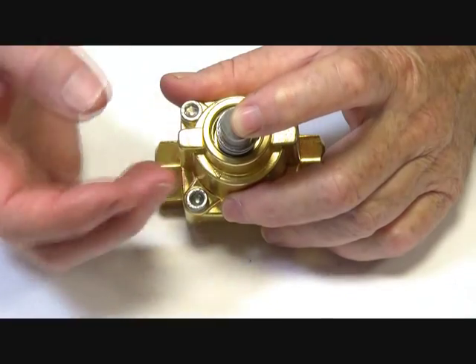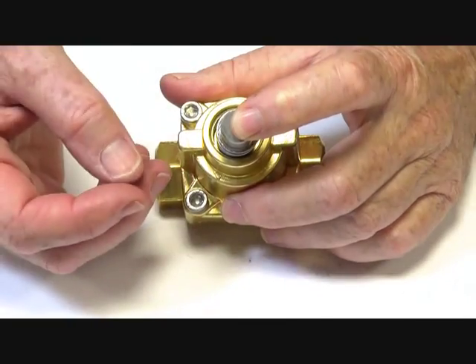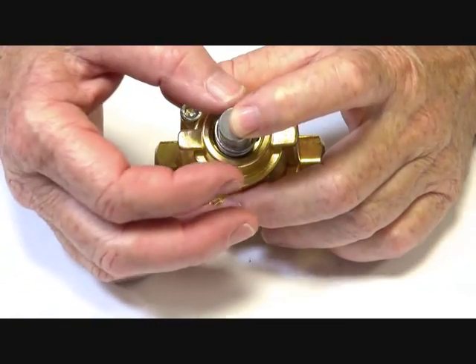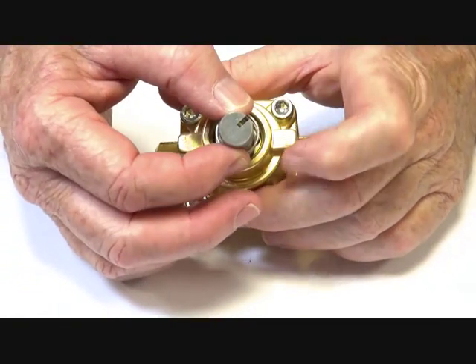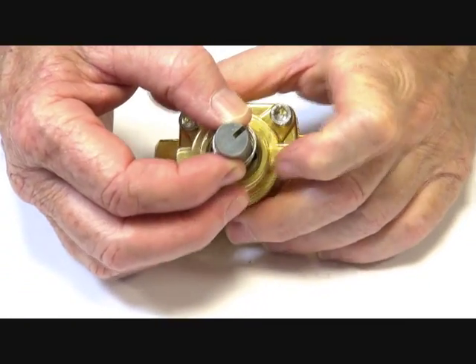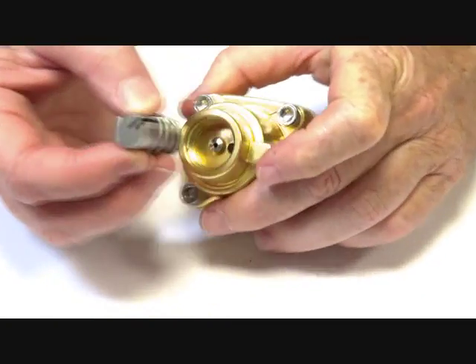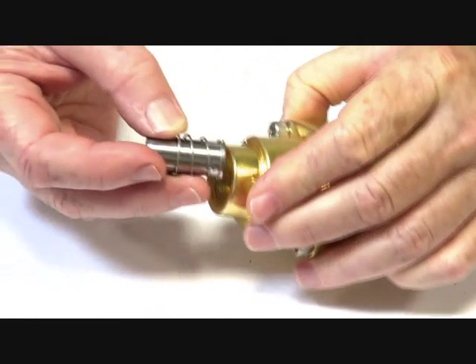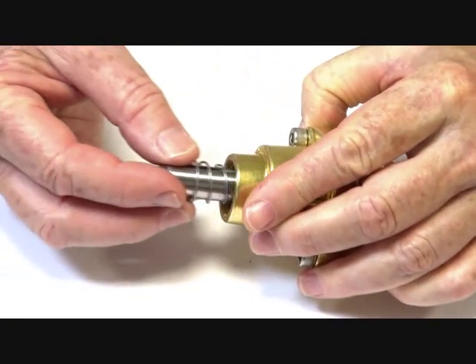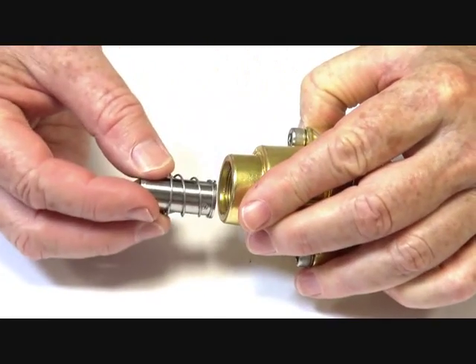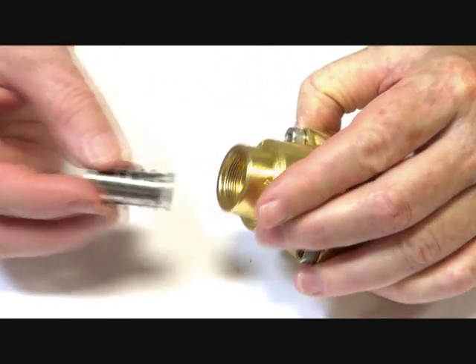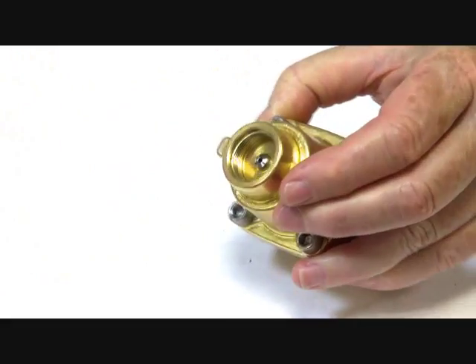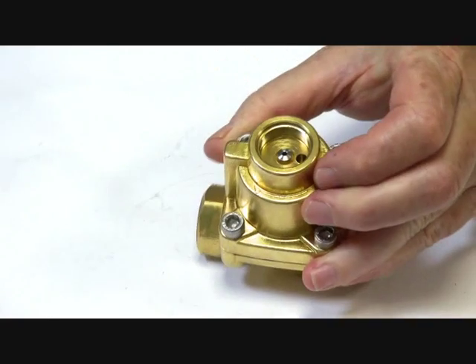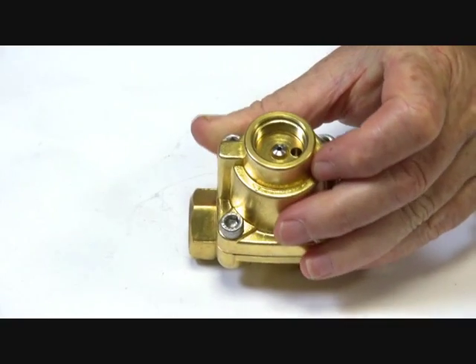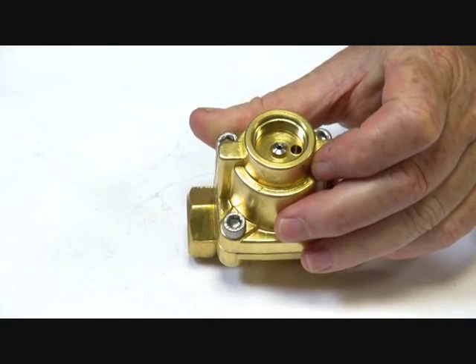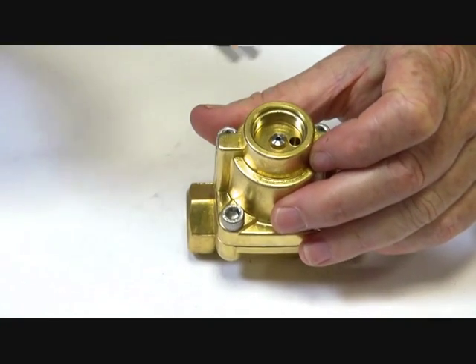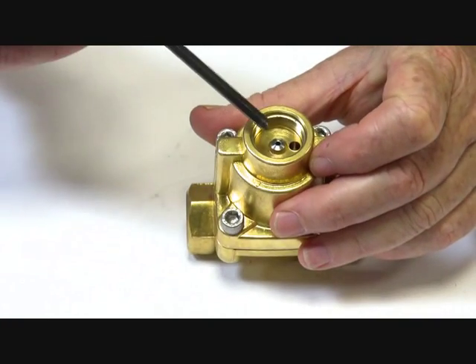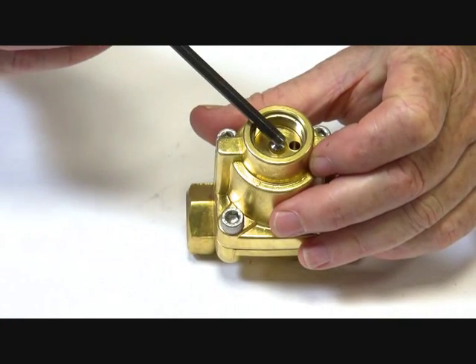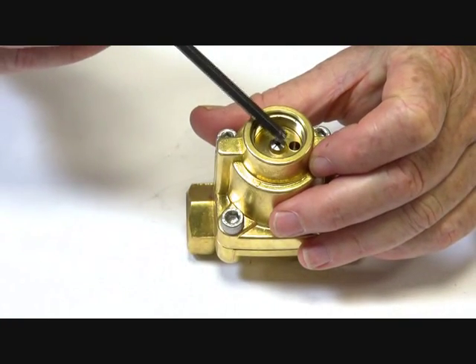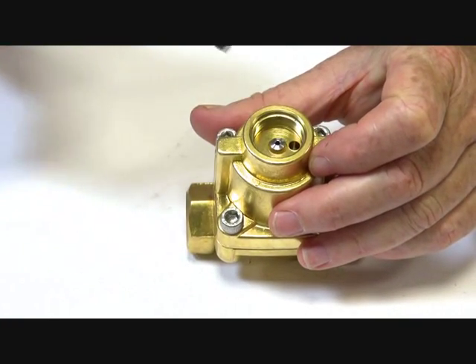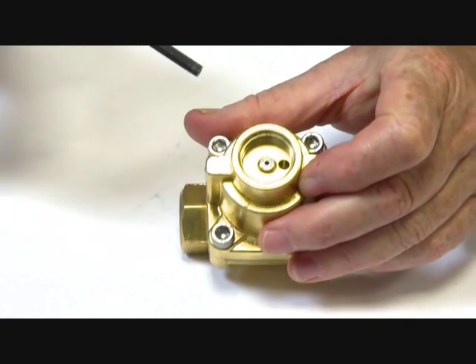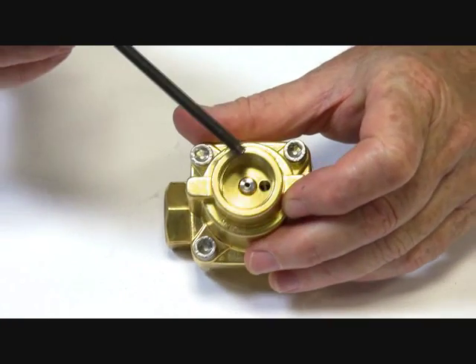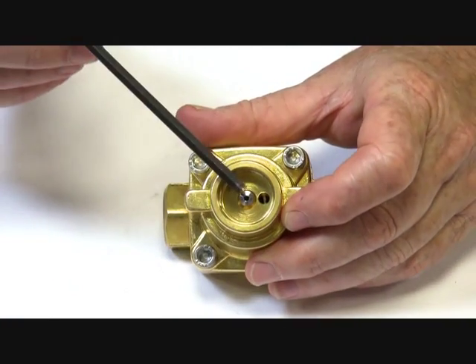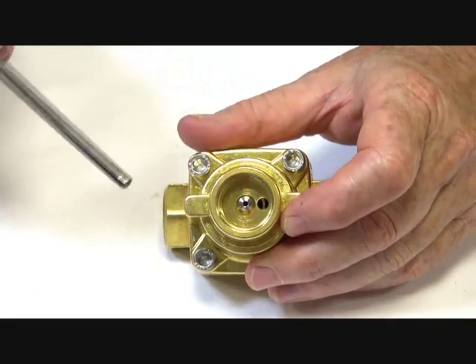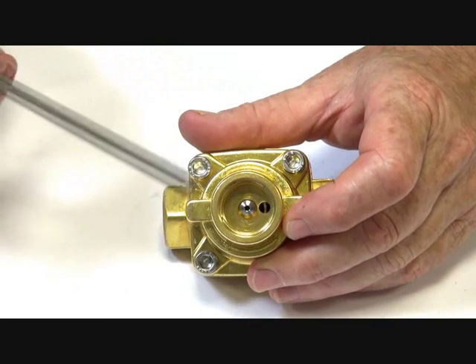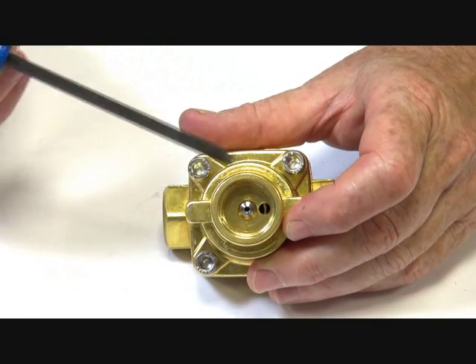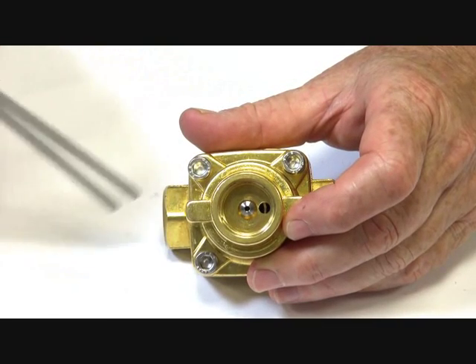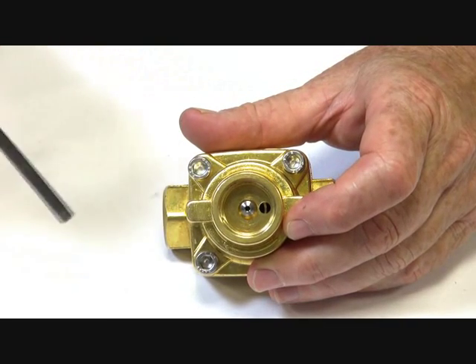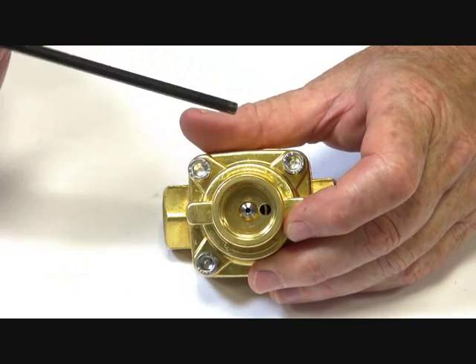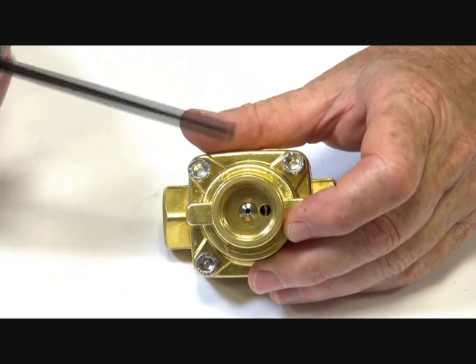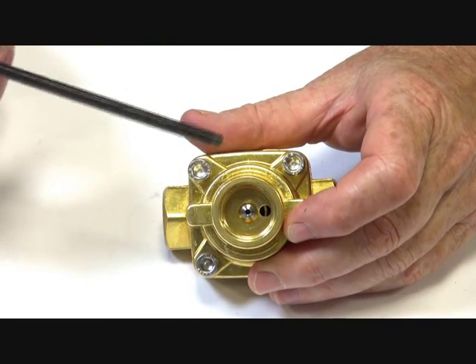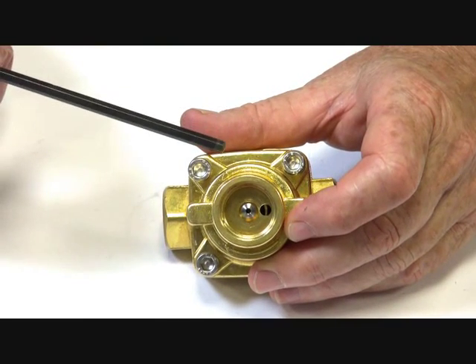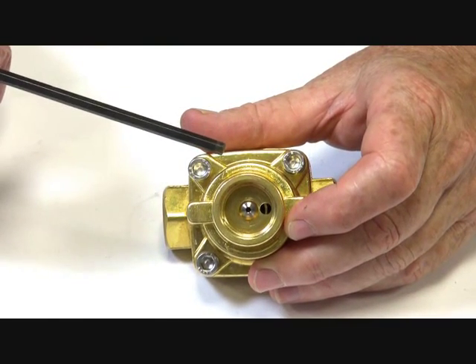When the coil is powered up, it pulls open, which allows the media to go down through the seat, and out through the port of the valve, which allows the pilot piston assembly to open.